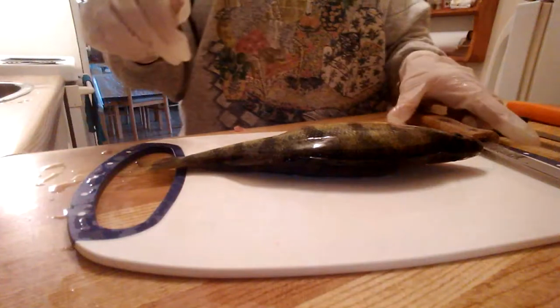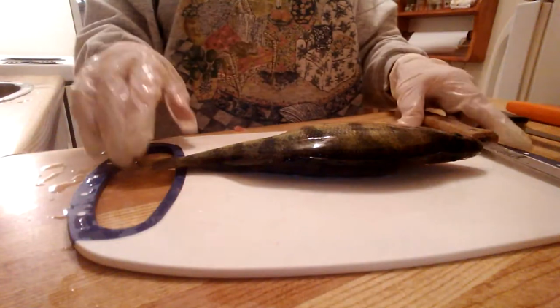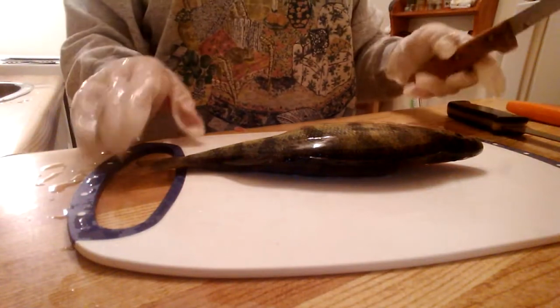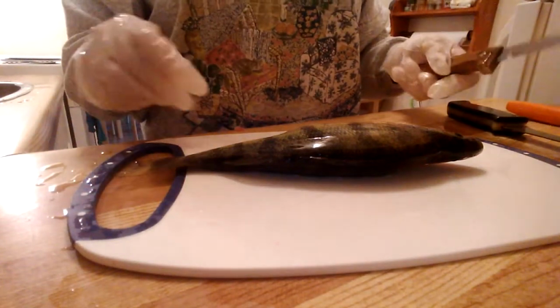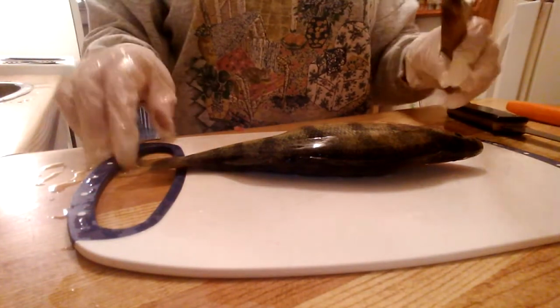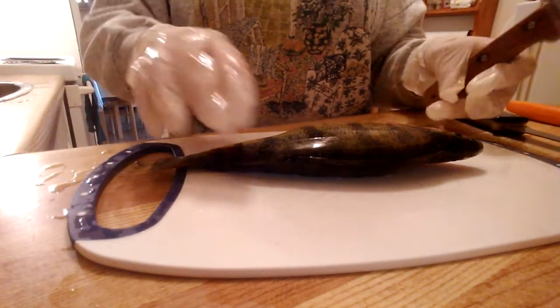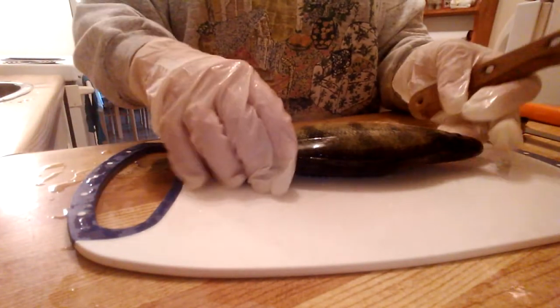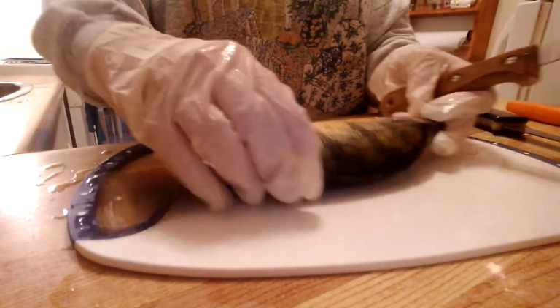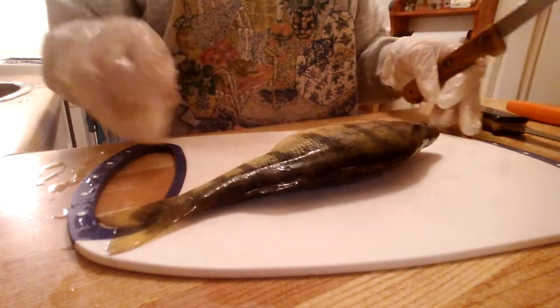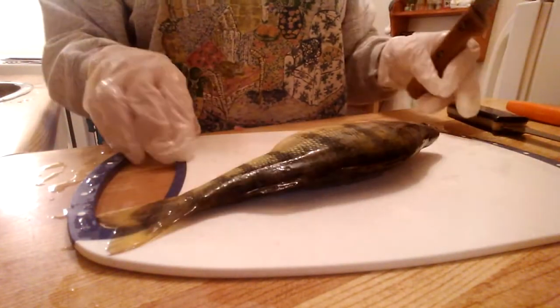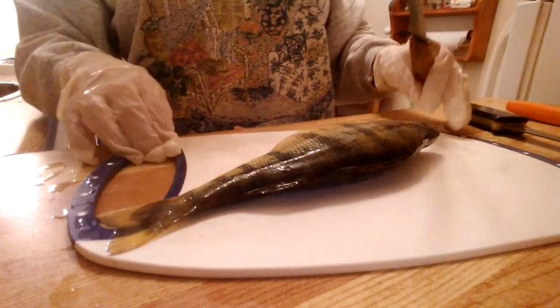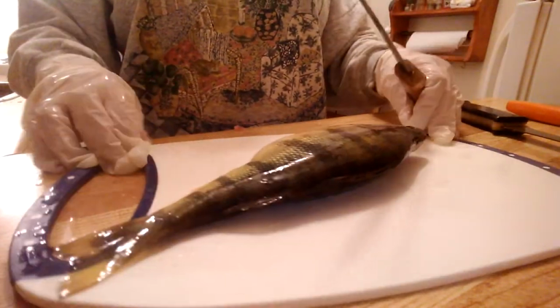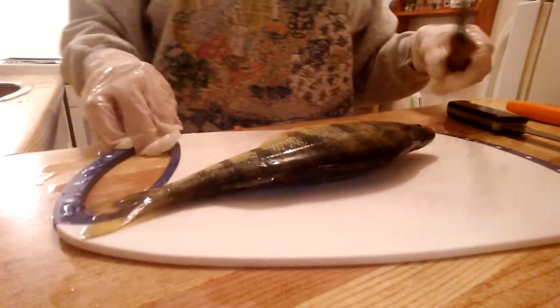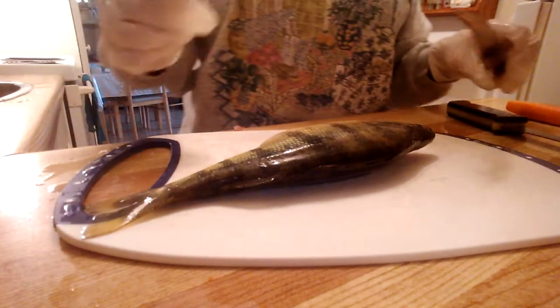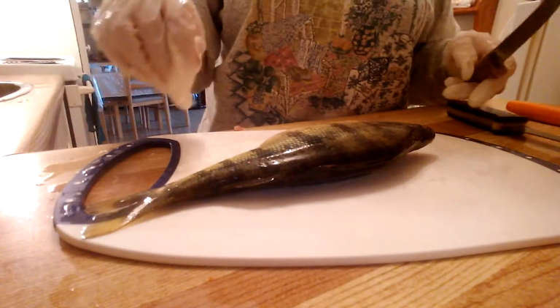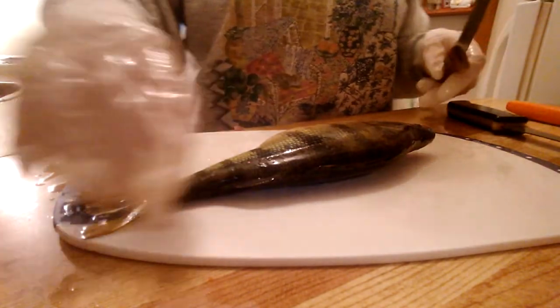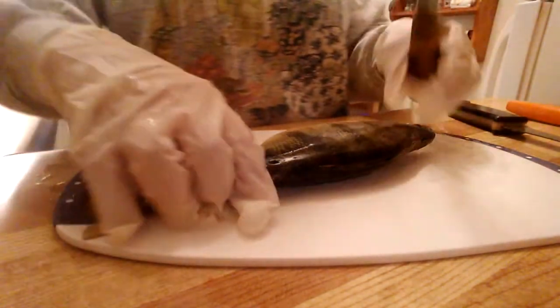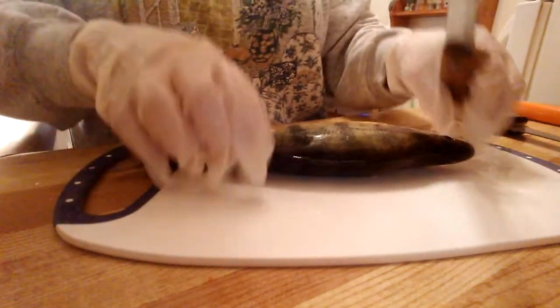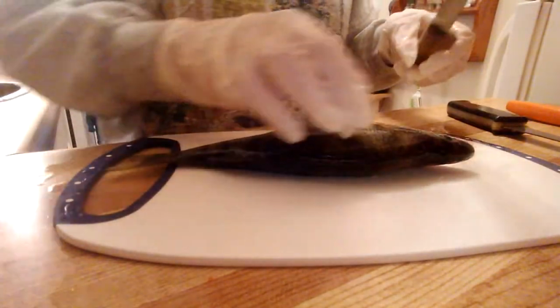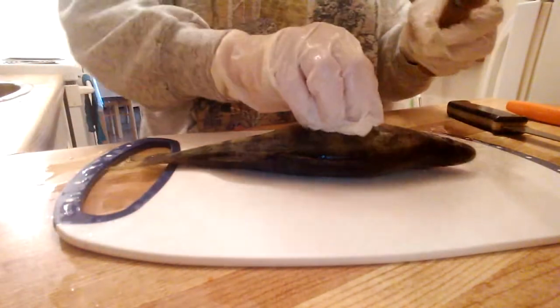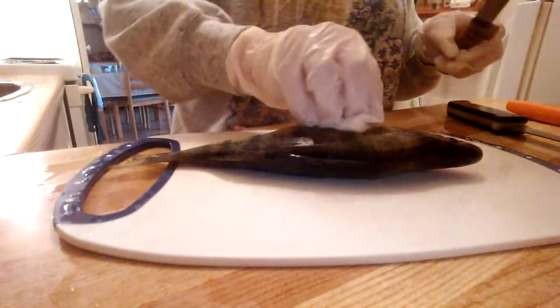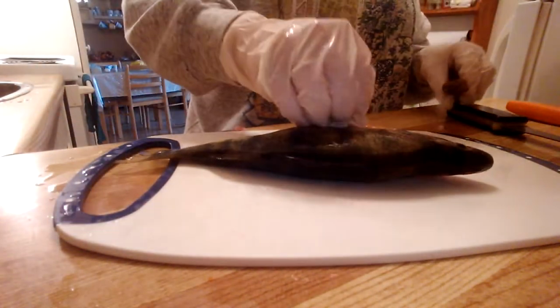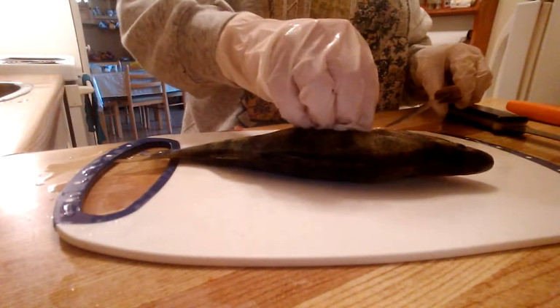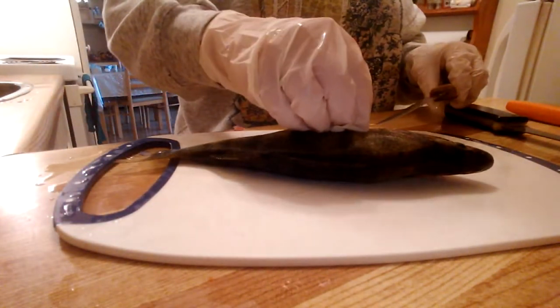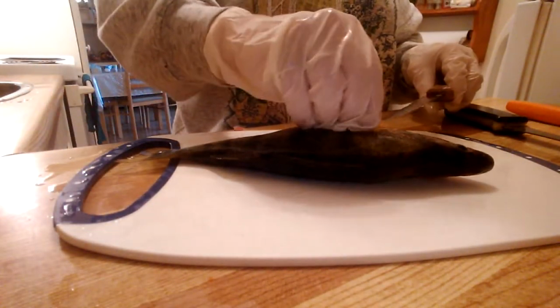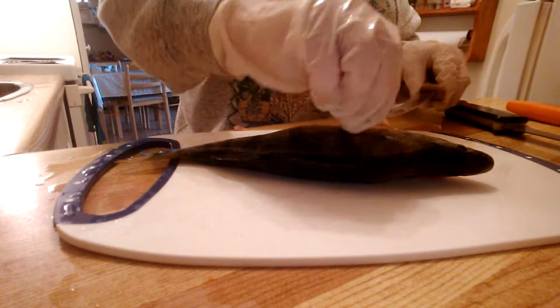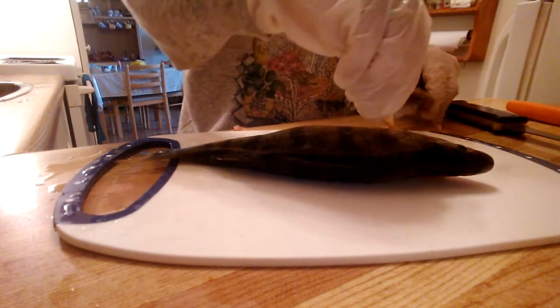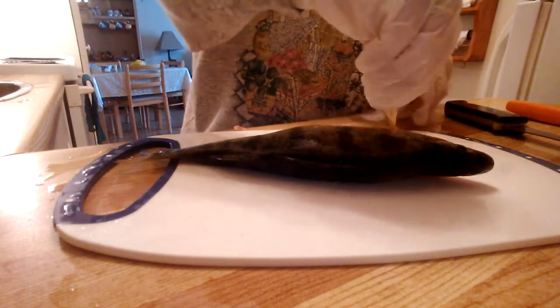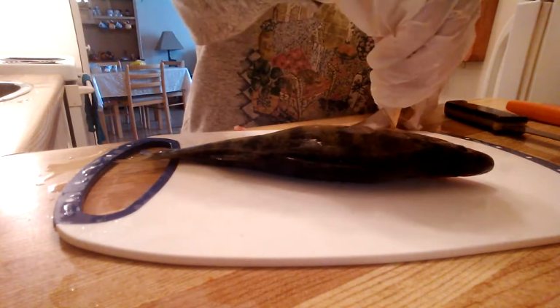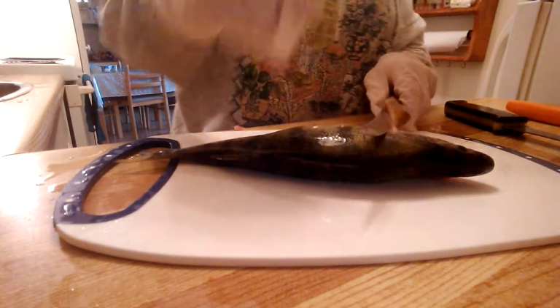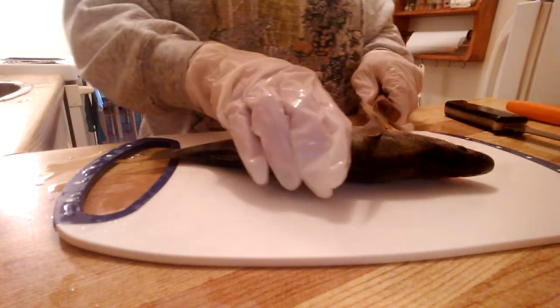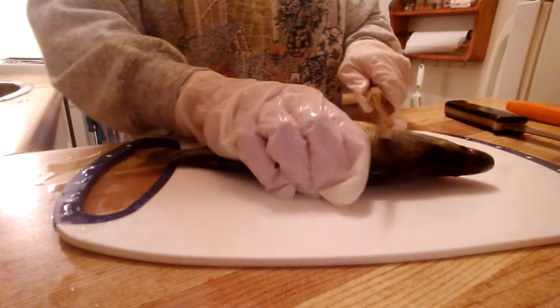Welcome to Min Min's Kitchen, been a long time no see. Today I am going to attempt to fillet a perch. So the first step is you get behind the gill here.